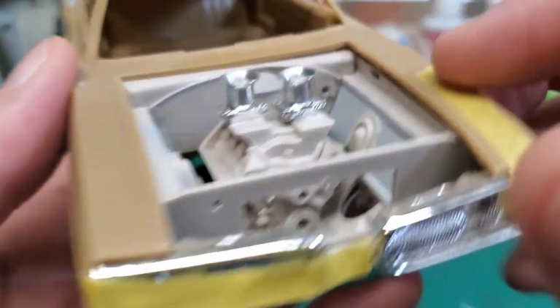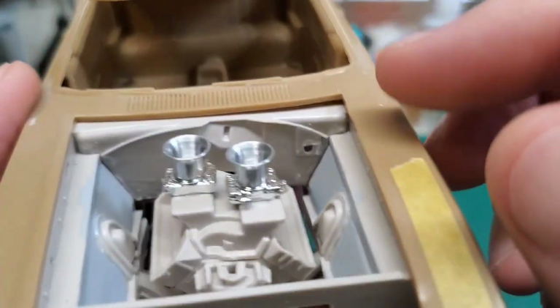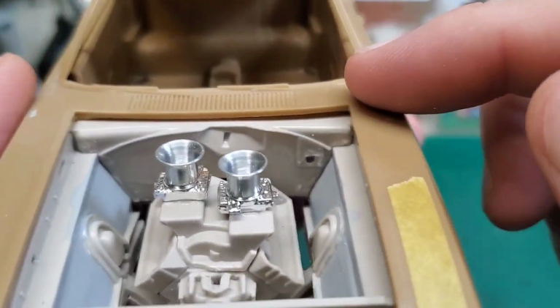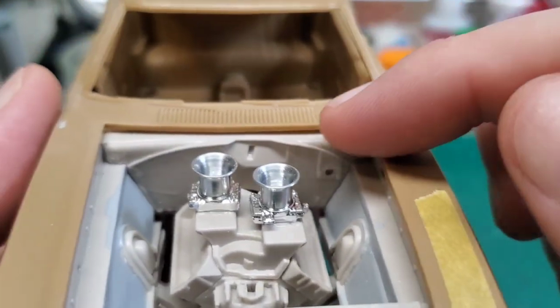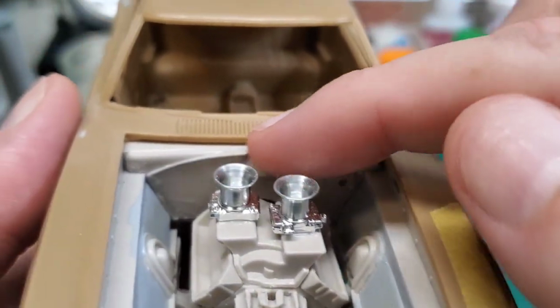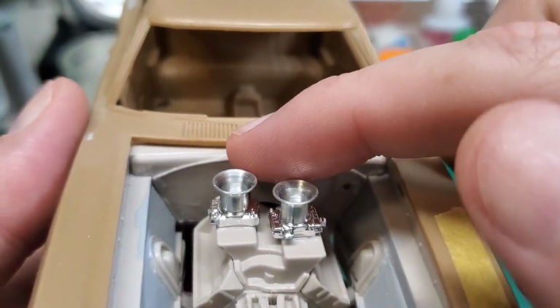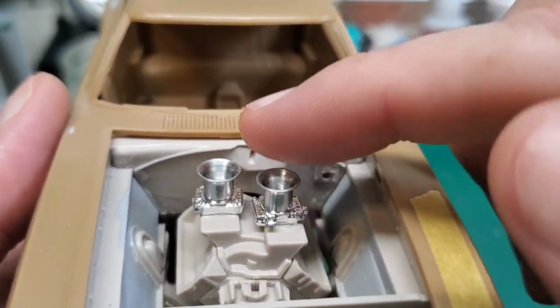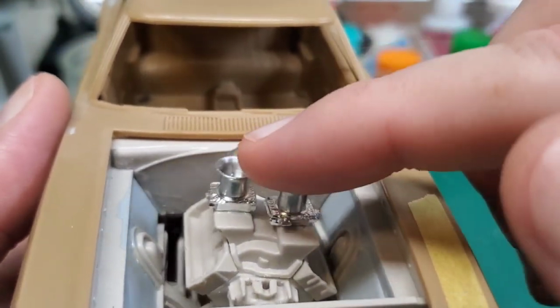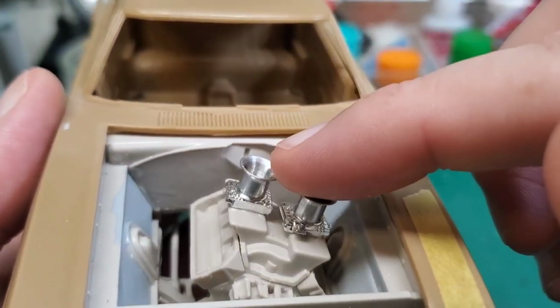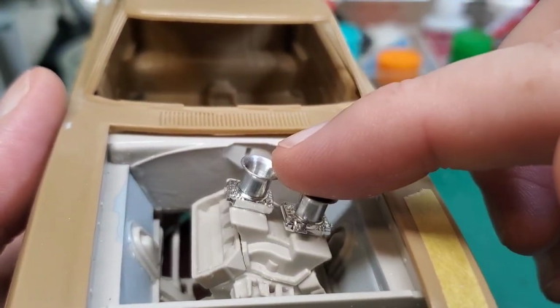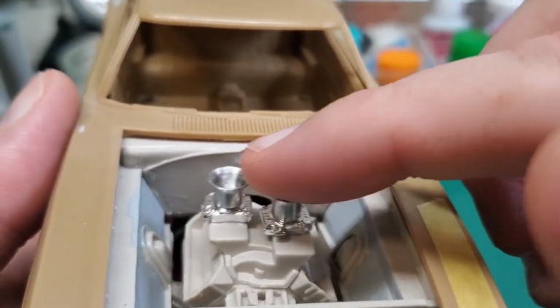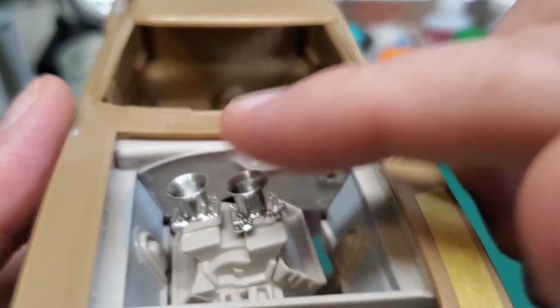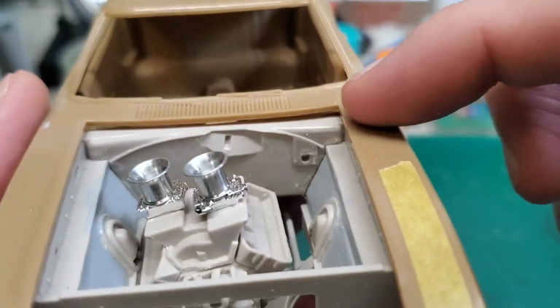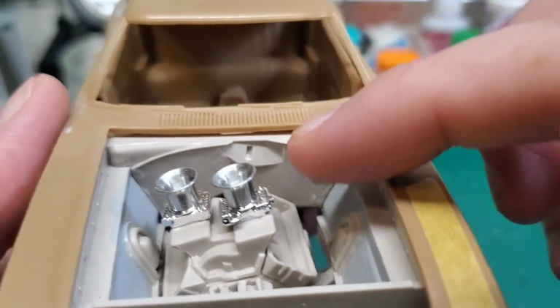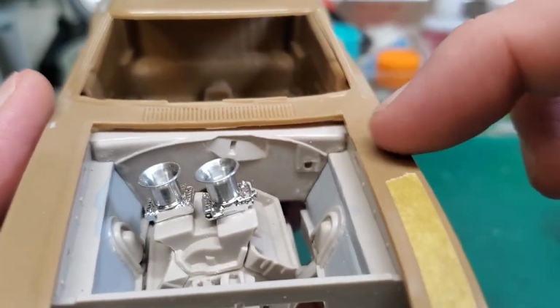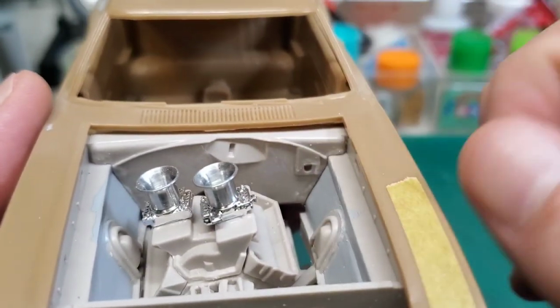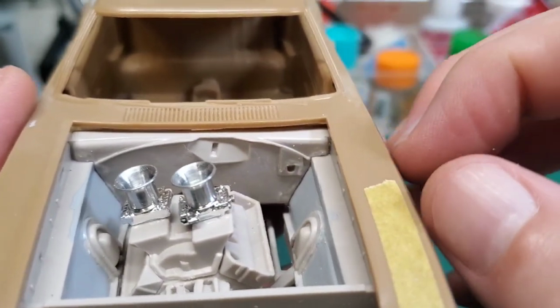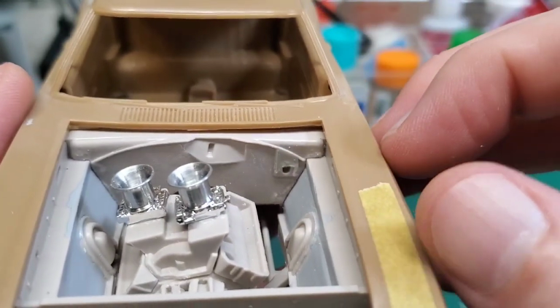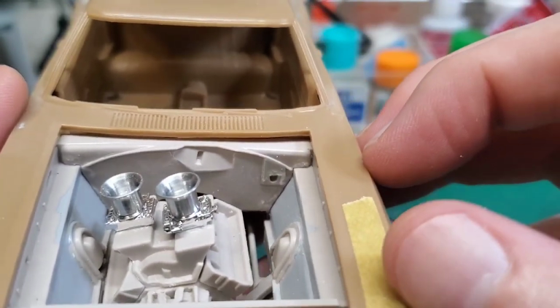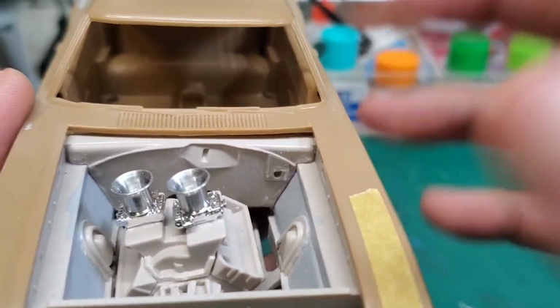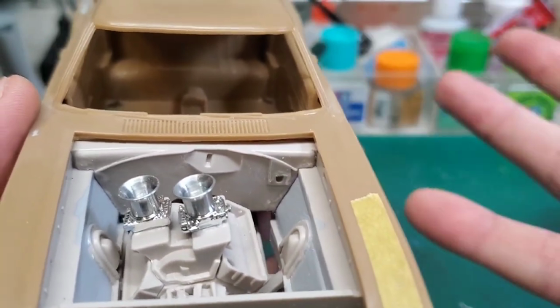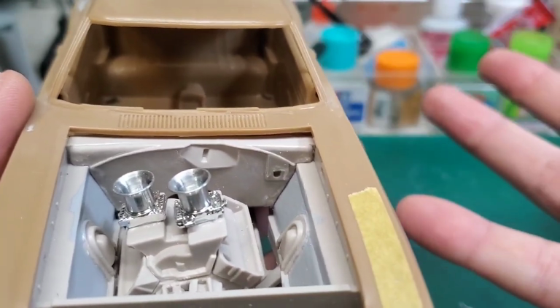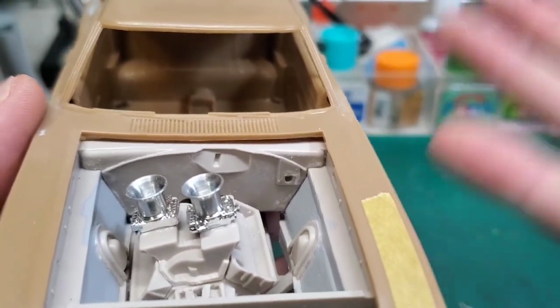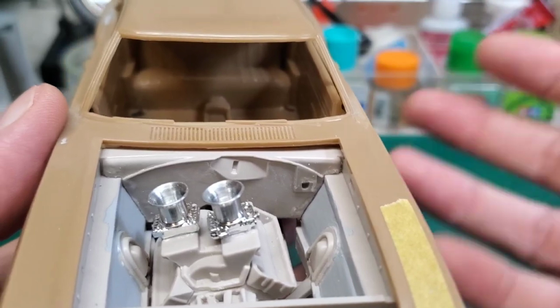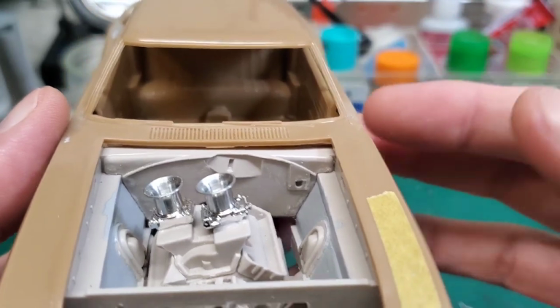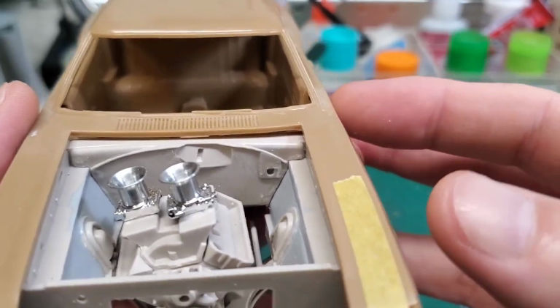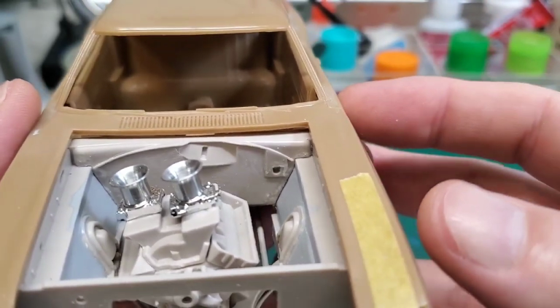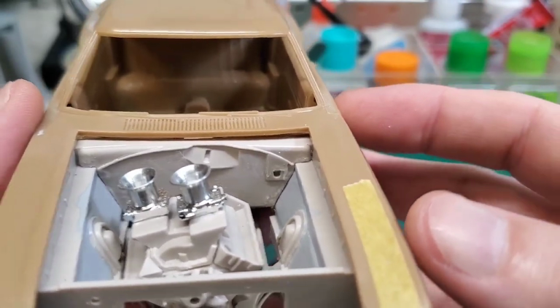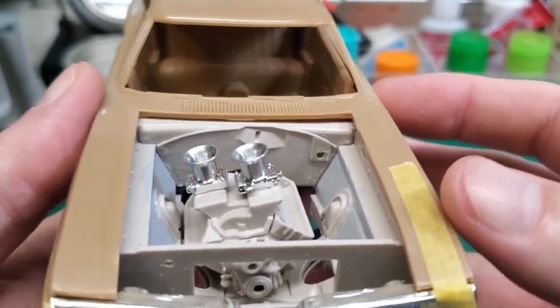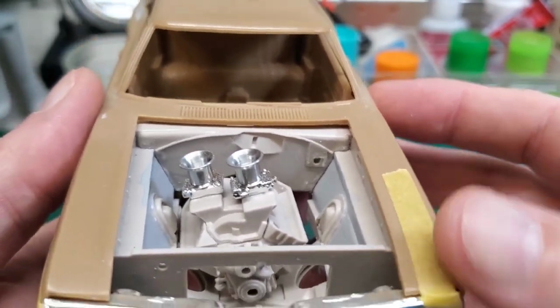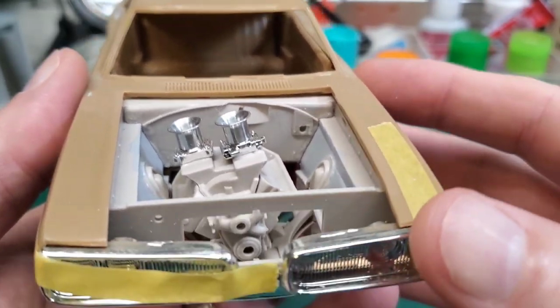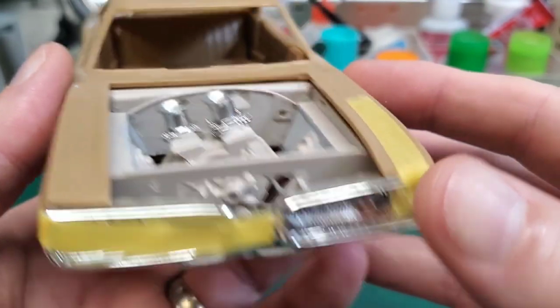We have some primer on there so we can do some more sanding and get that a bit smoother. We did smooth out the firewall. I like that so much better than the little traces of wiring and stuff that were on there — those were nicely molded, but I wanted to go for a cleaner look under the hood.